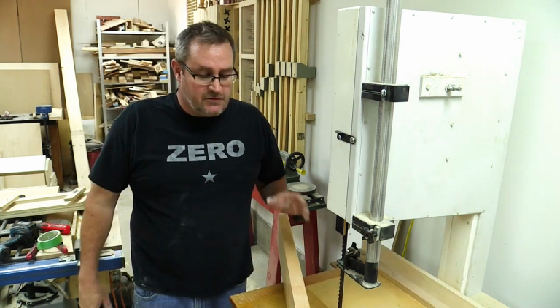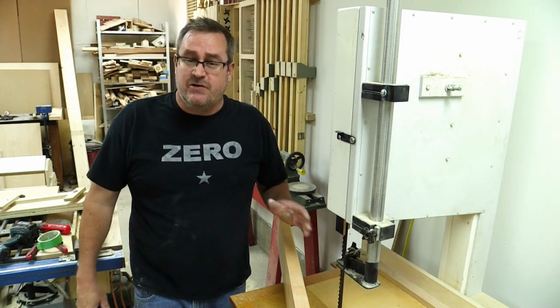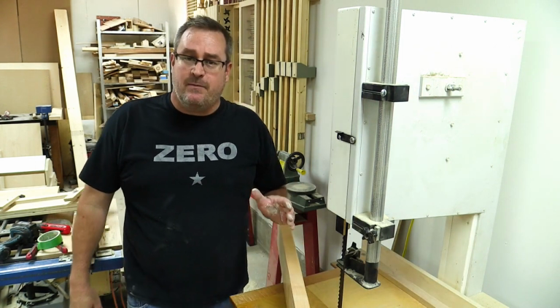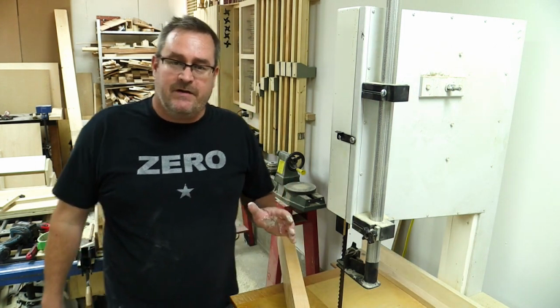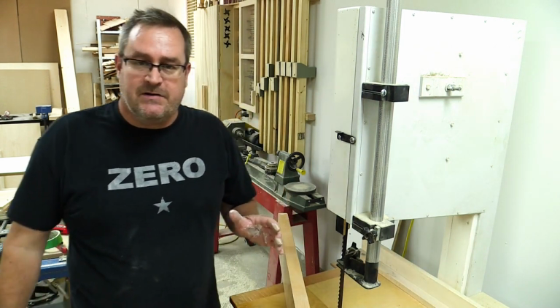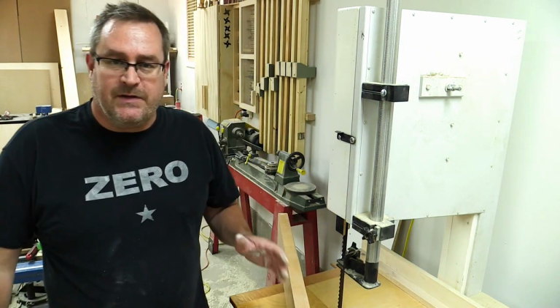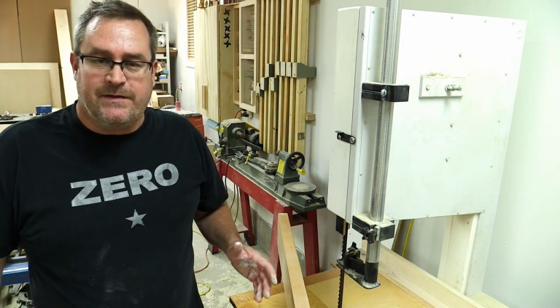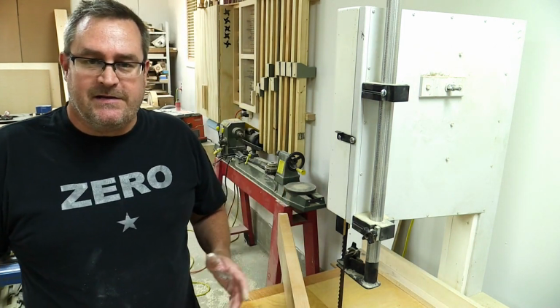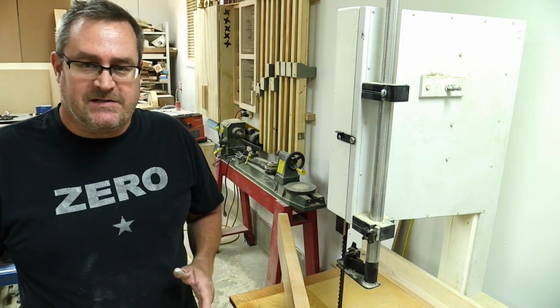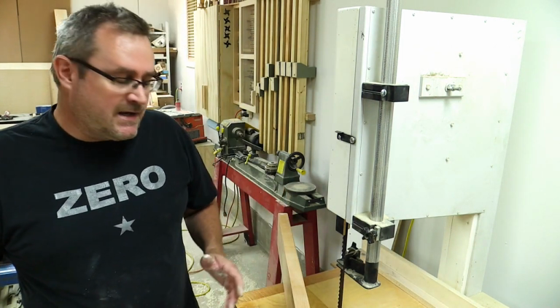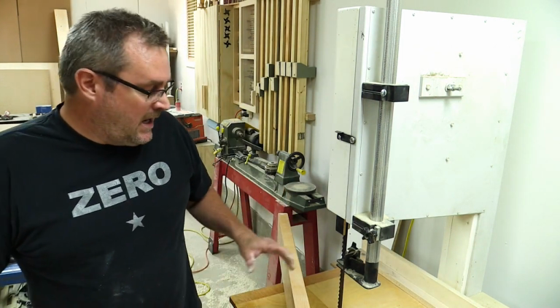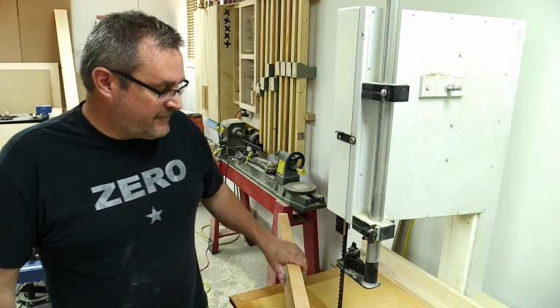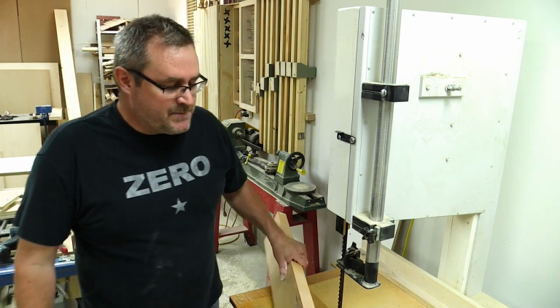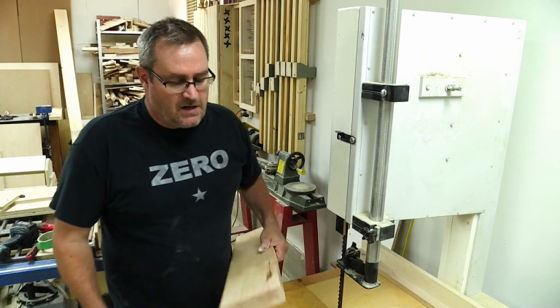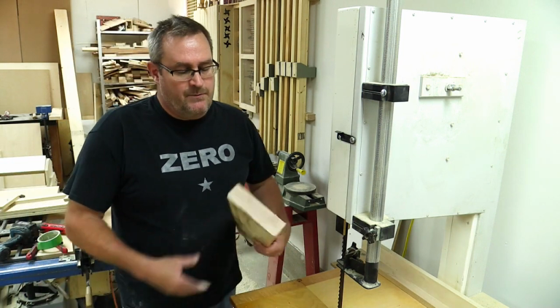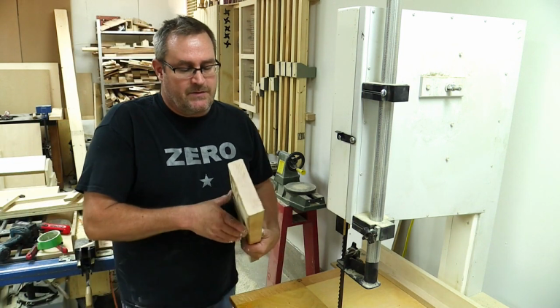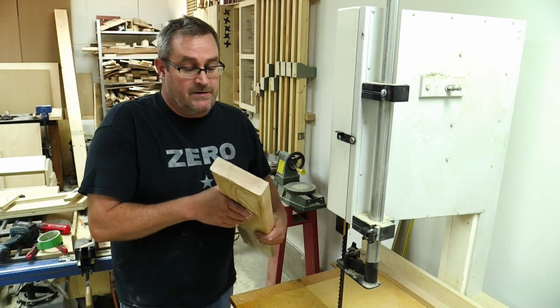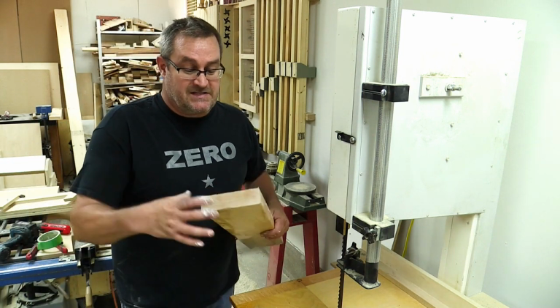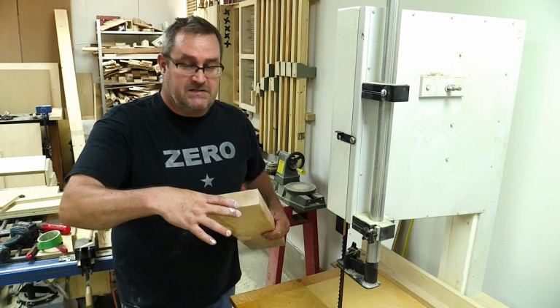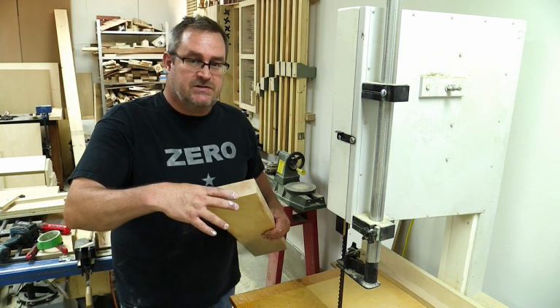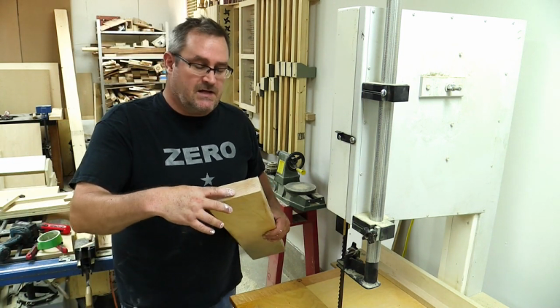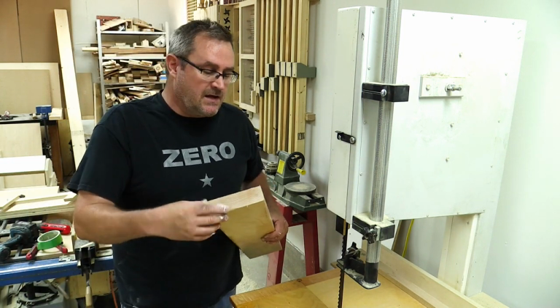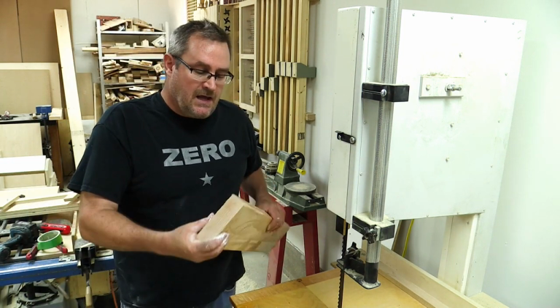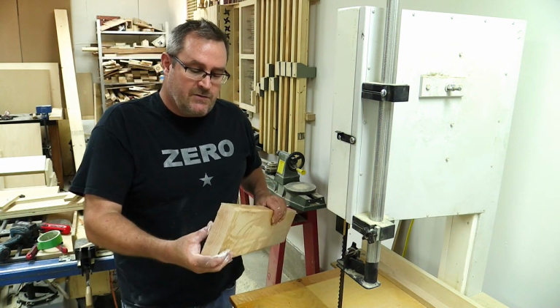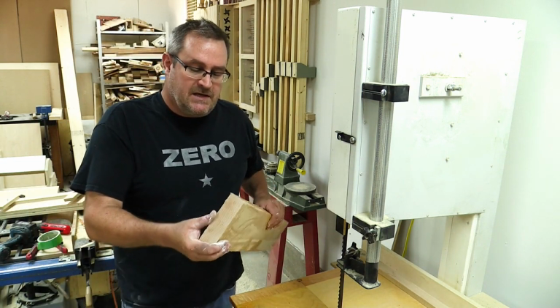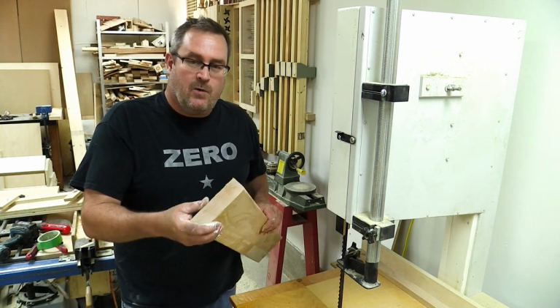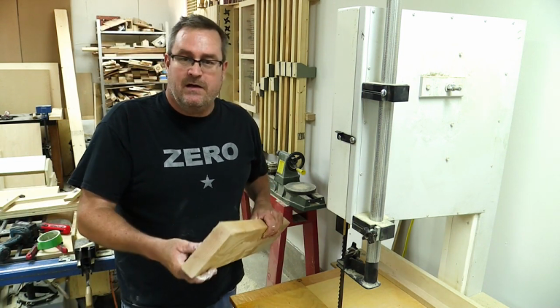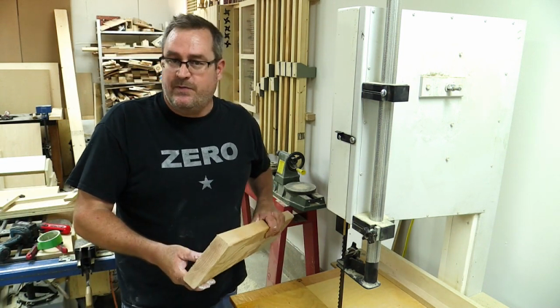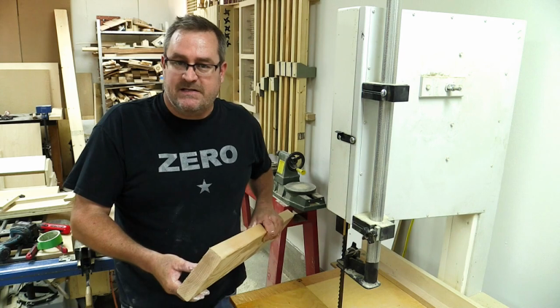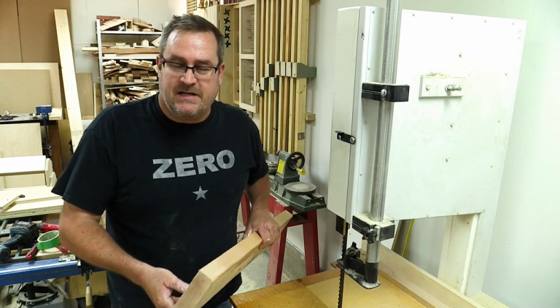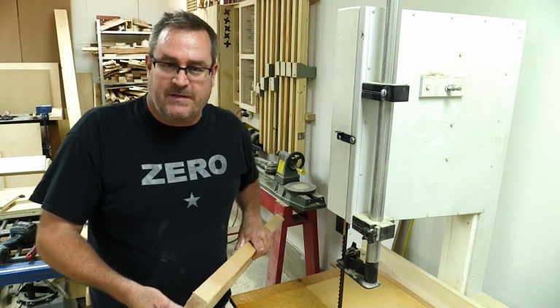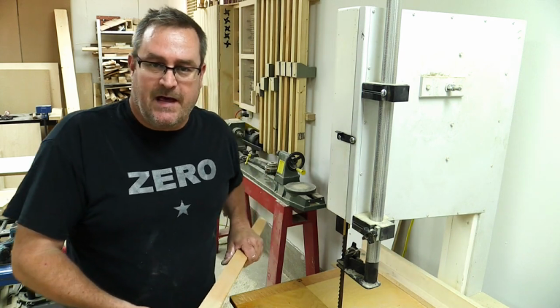Of course, no sharpening video is complete without a test cut. I've got a piece of hard maple here that's six inches thick, and we'll see how well the blade stands up to that.